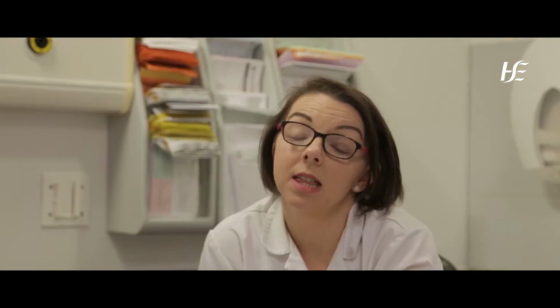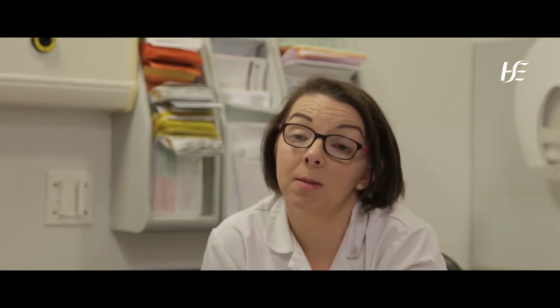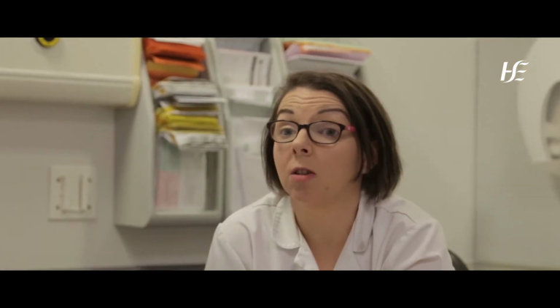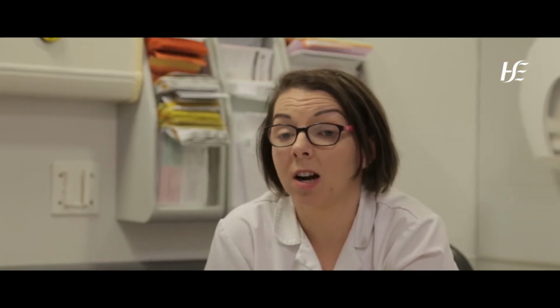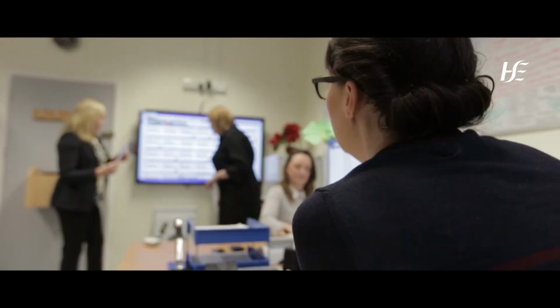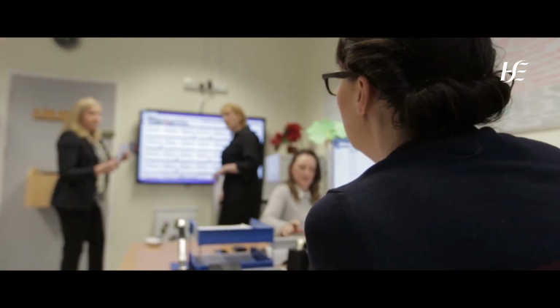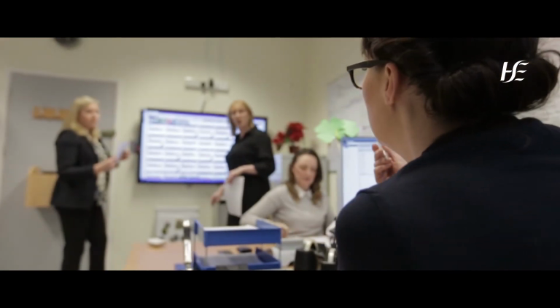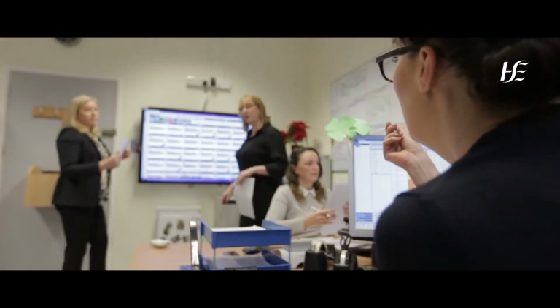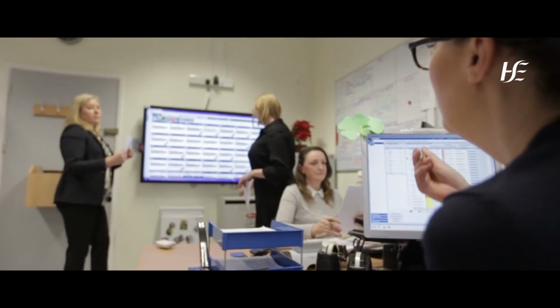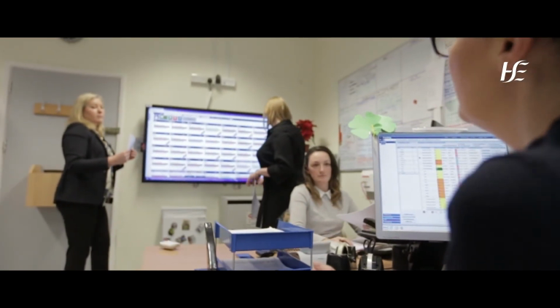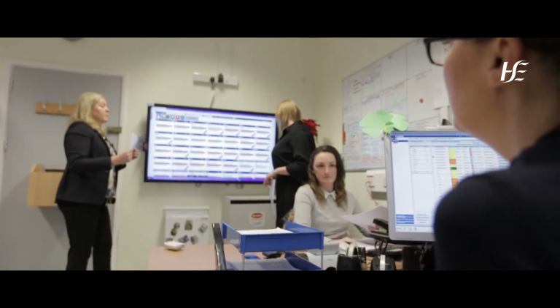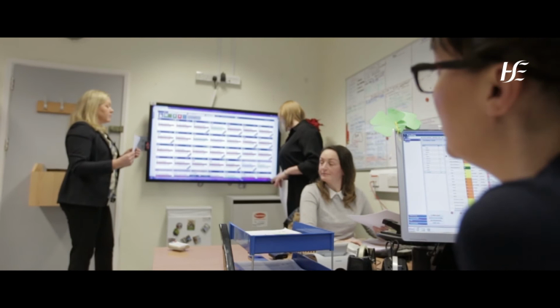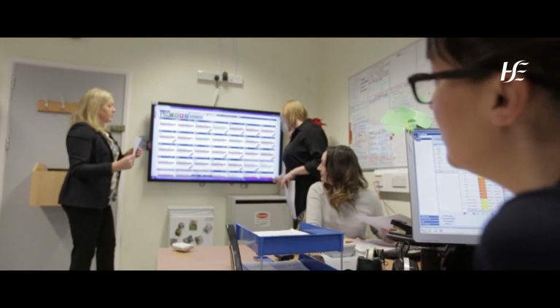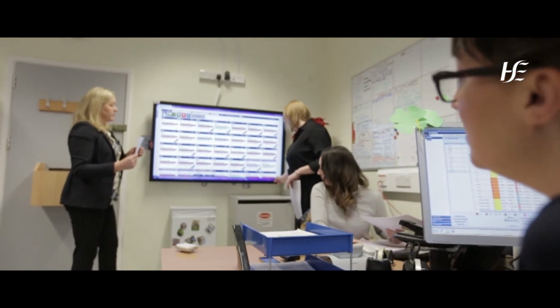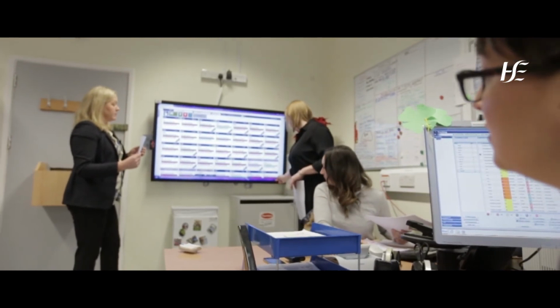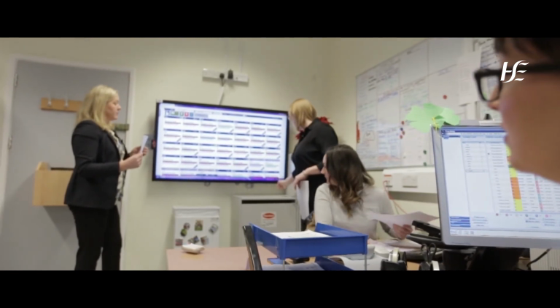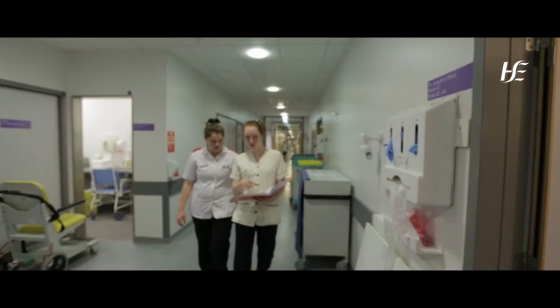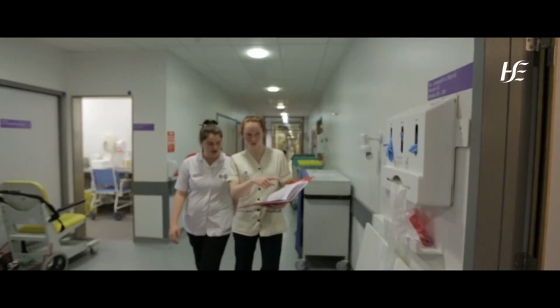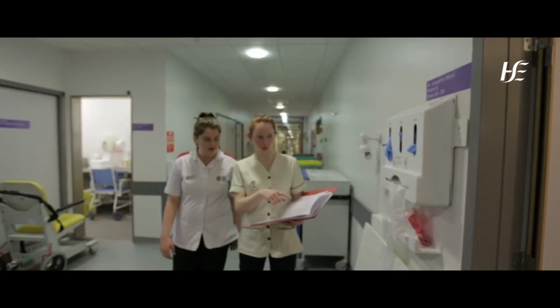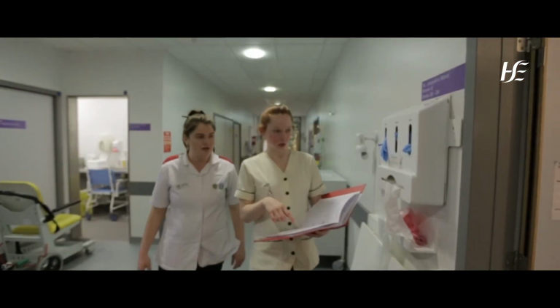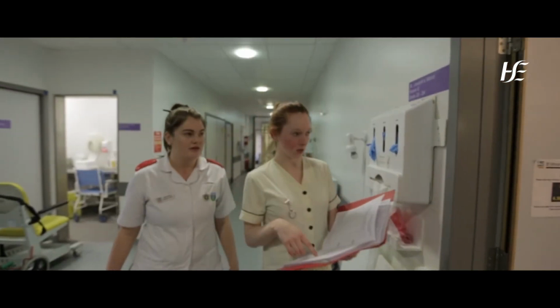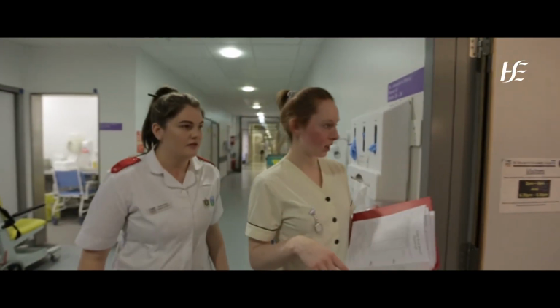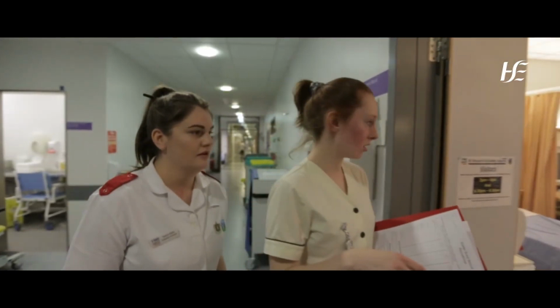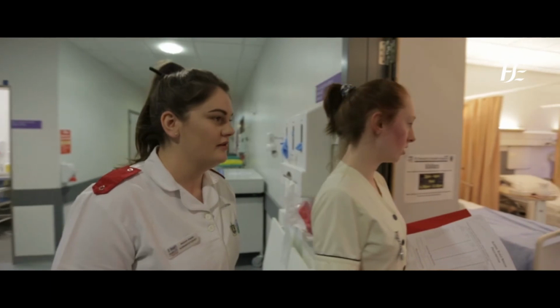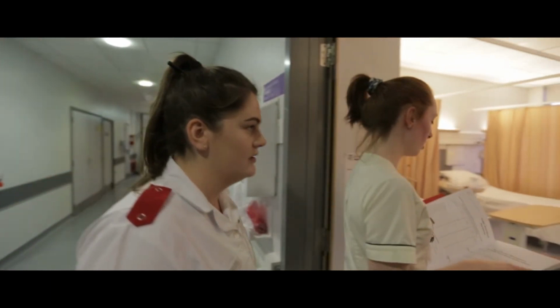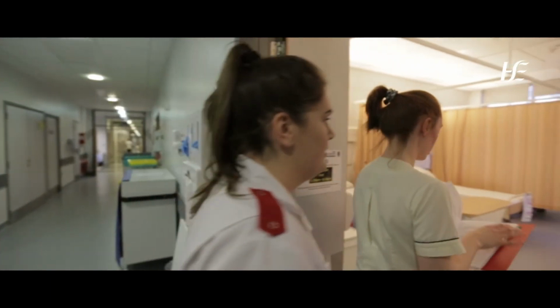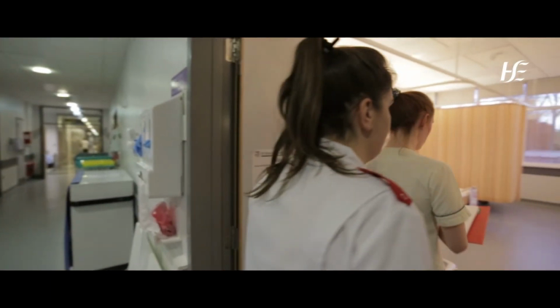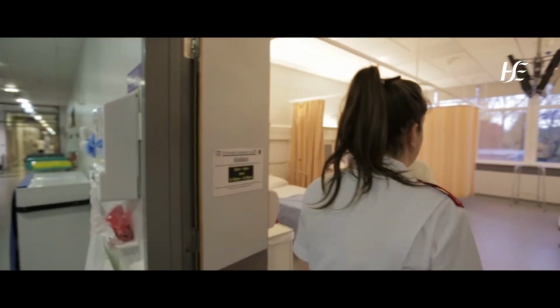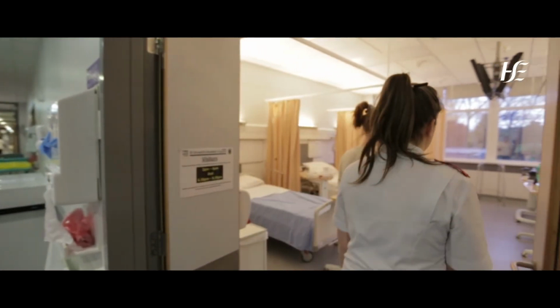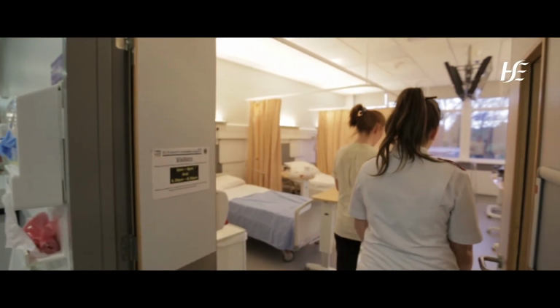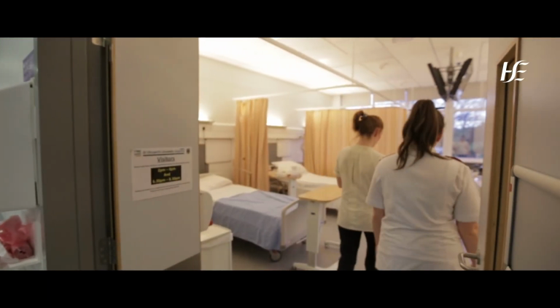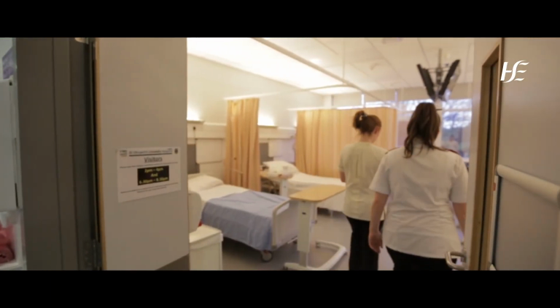The diabetic foot covers a large variety of specialities and therefore a large MDT approach was needed. The MDT consisted of medical consultants, surgical consultants, nursing, podiatry, allied health, and most notably non-clinical departments such as bed management.